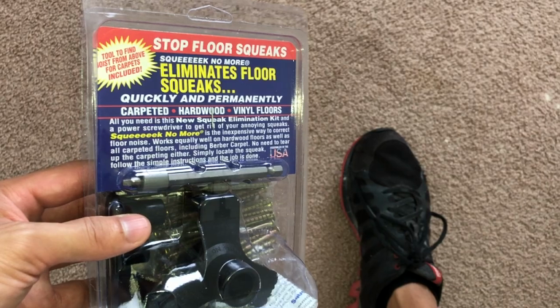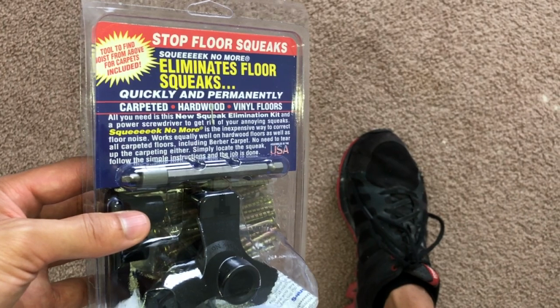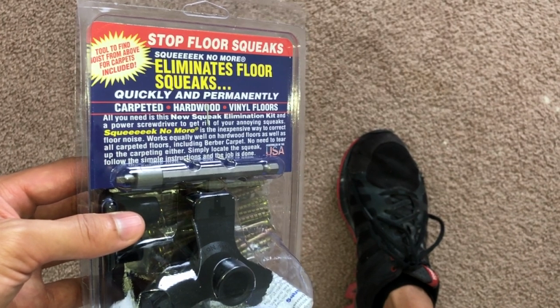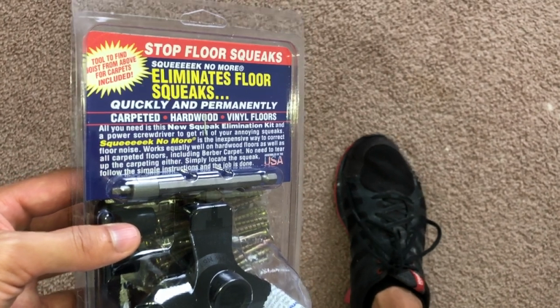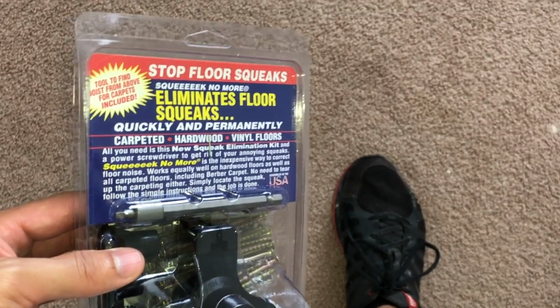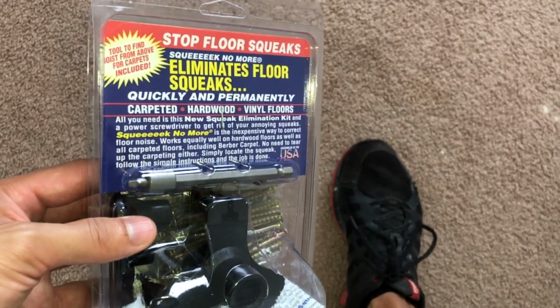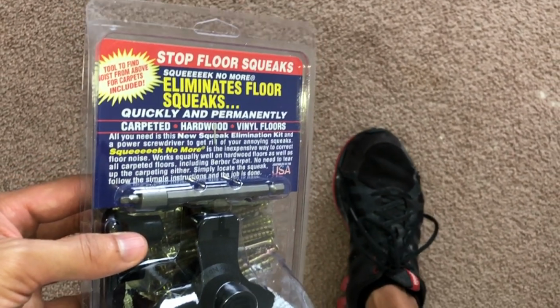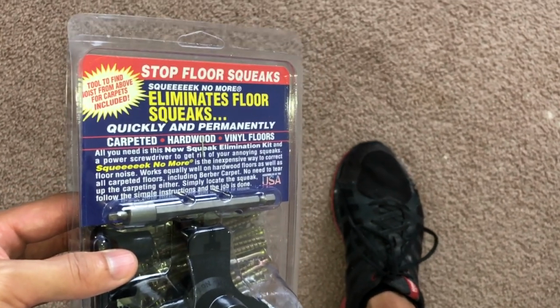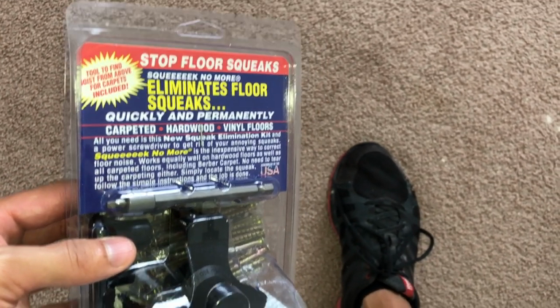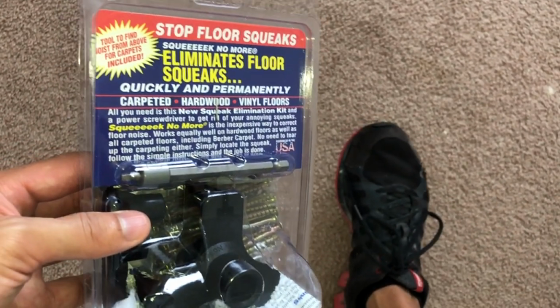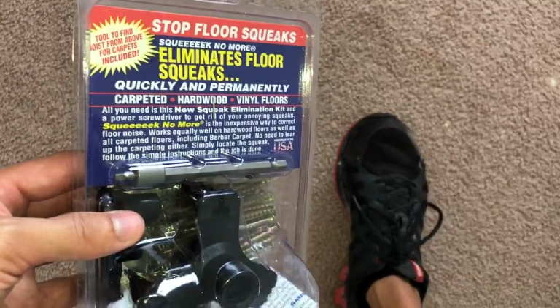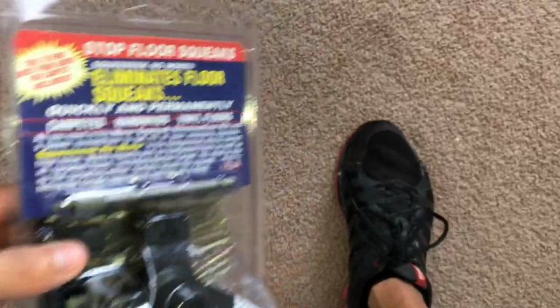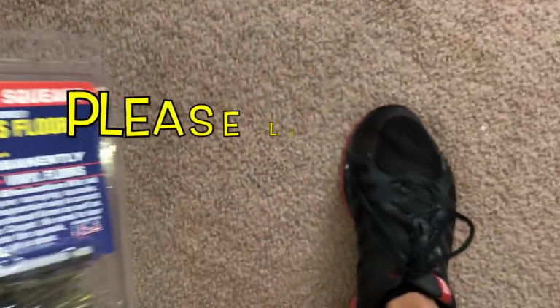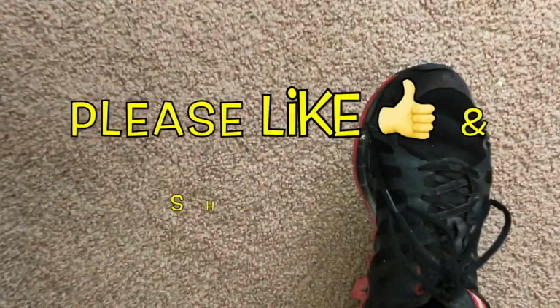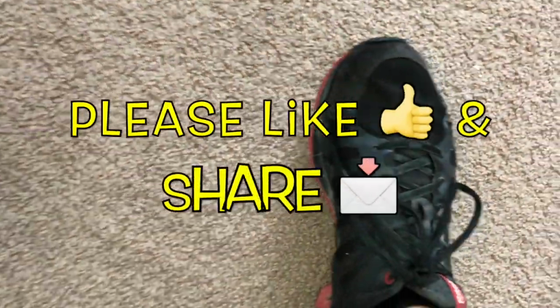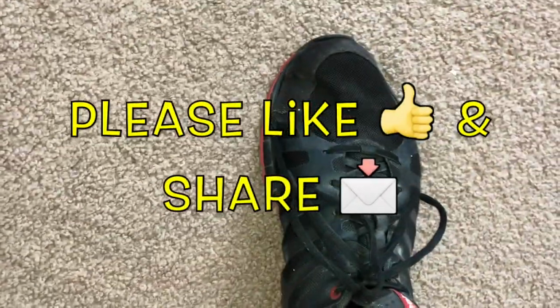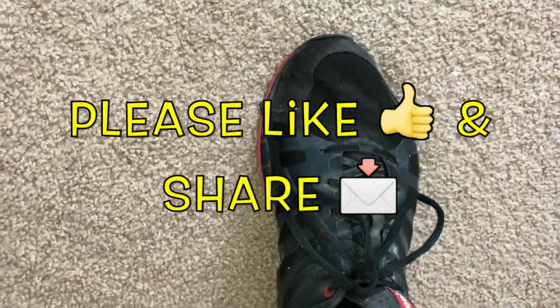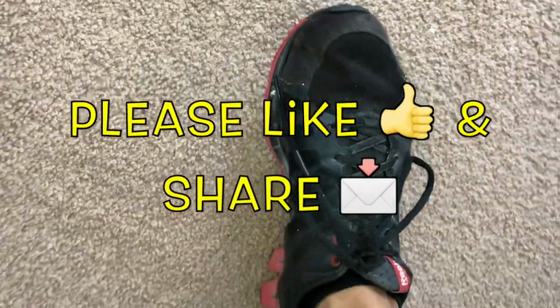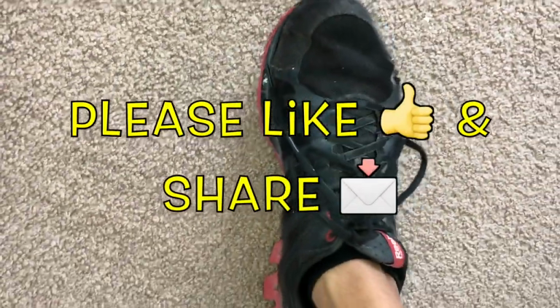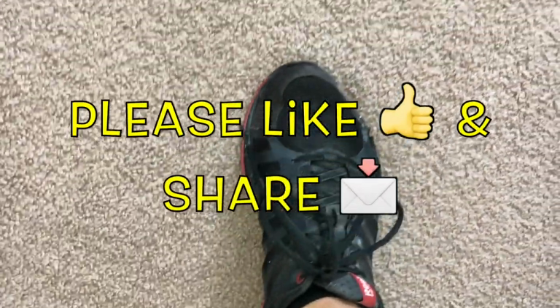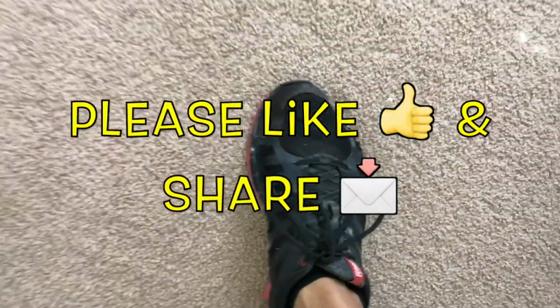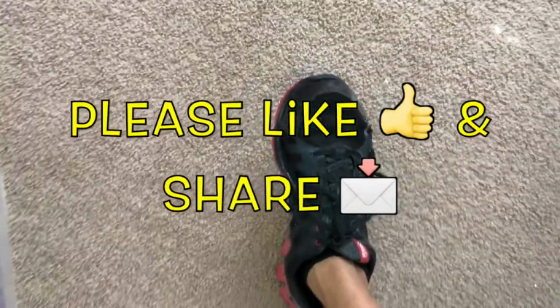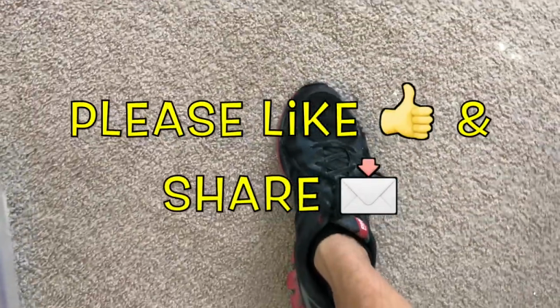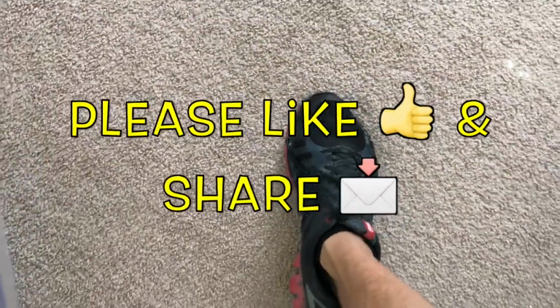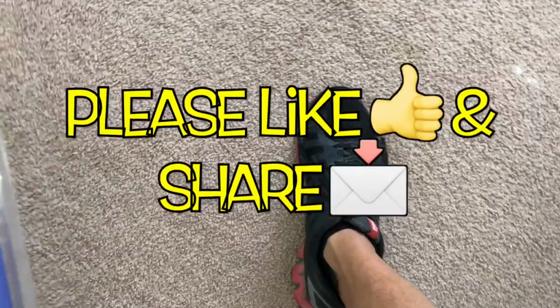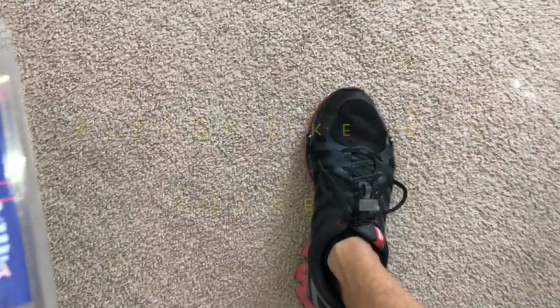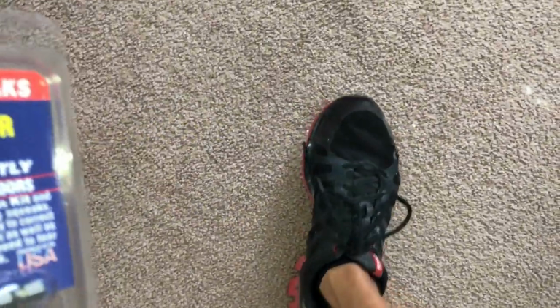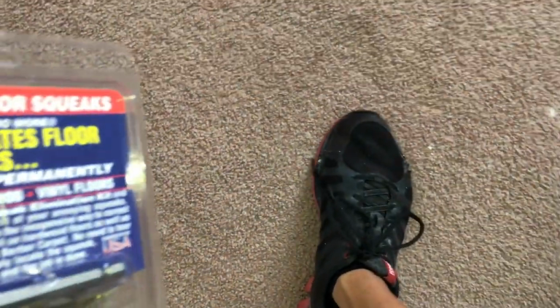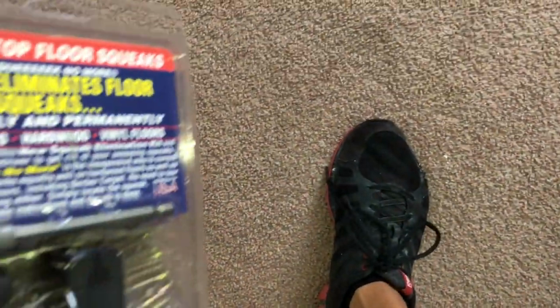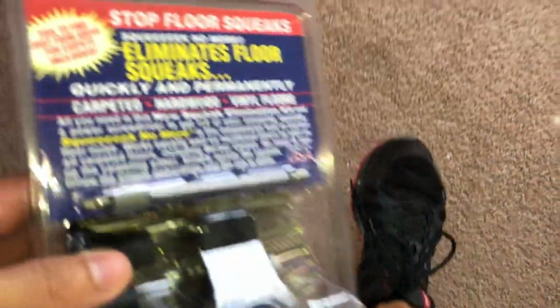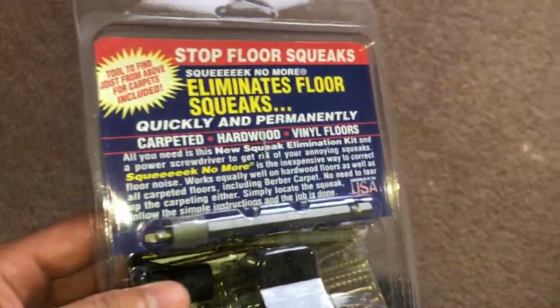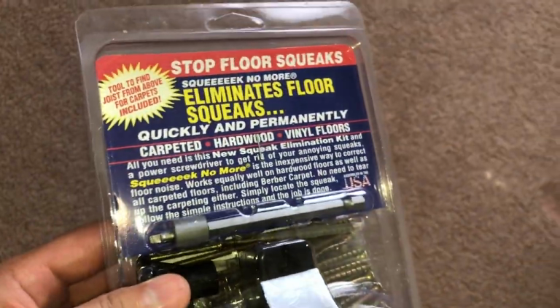Hi, what's up YouTube? In today's video I'll be showing you how to eliminate those annoying squeaks in your floorboard underneath your carpet. This can also work for your hardwood floors as well, but I'm going to show you how to do it with this carpet.